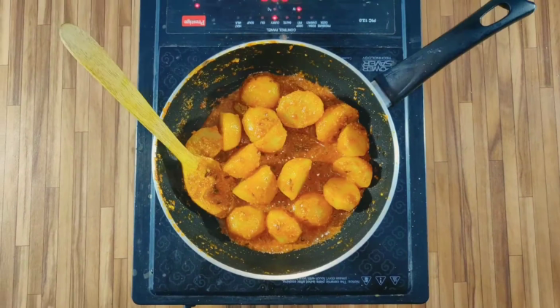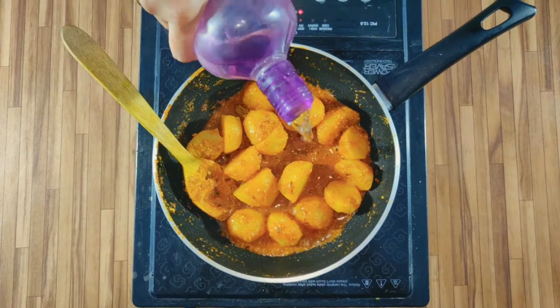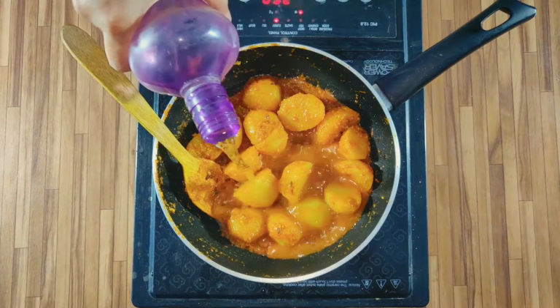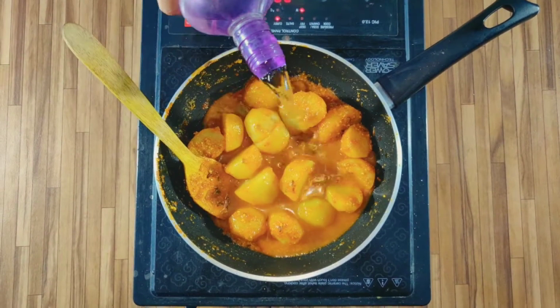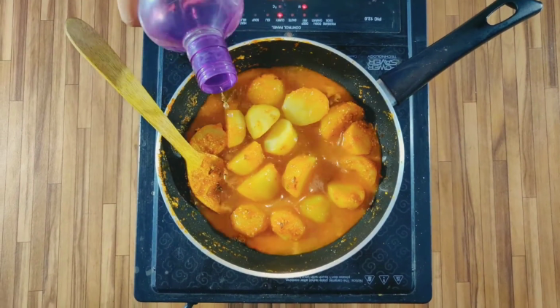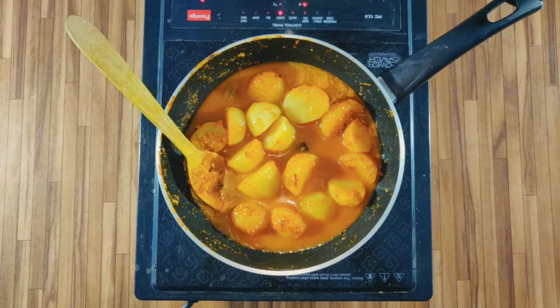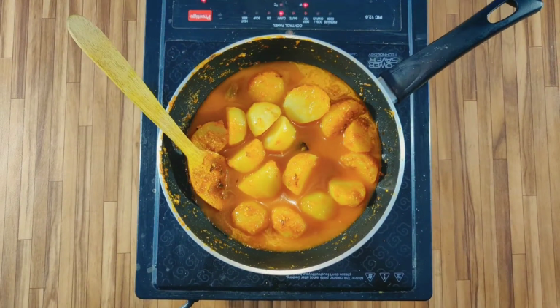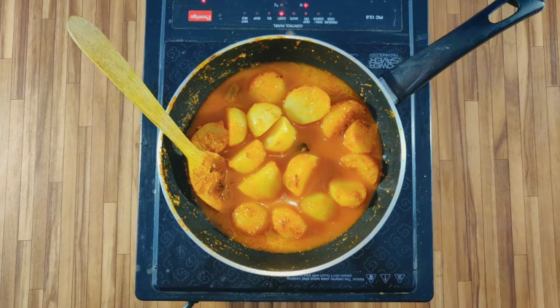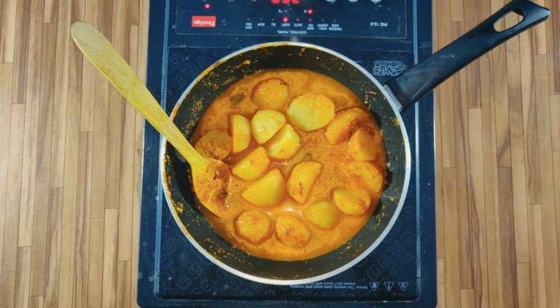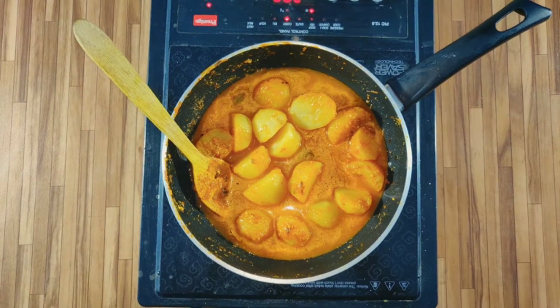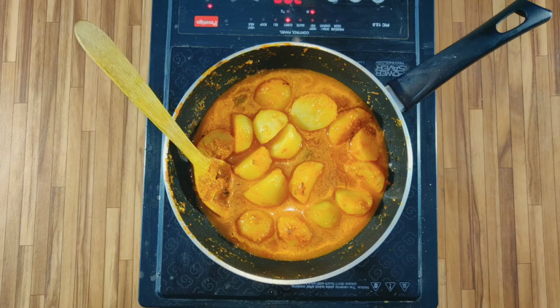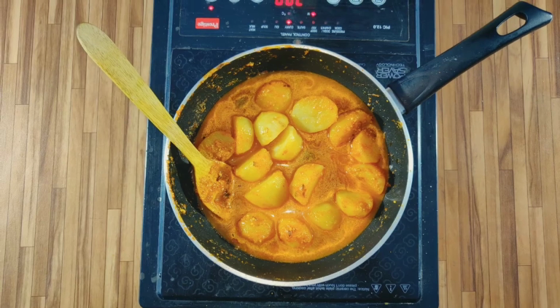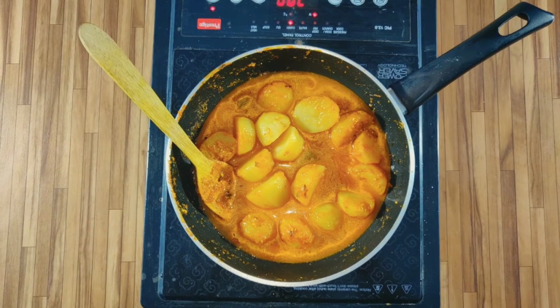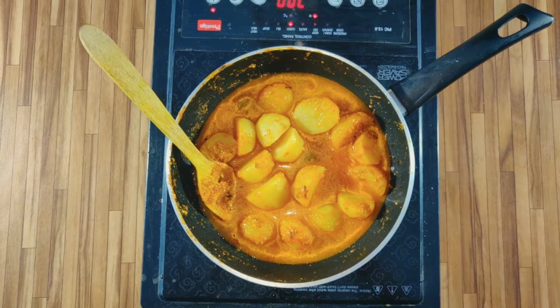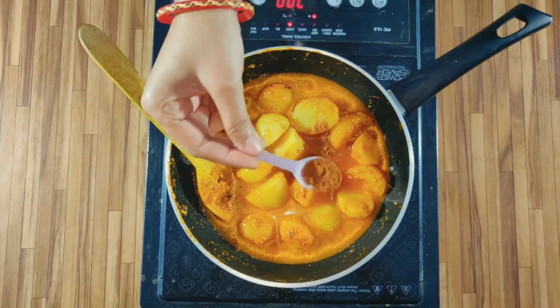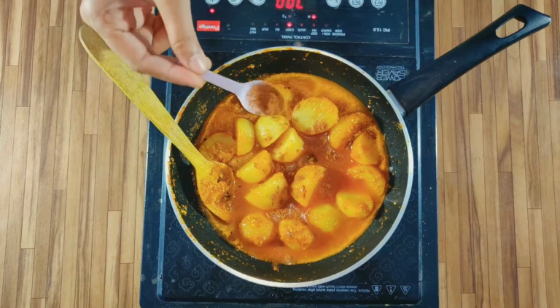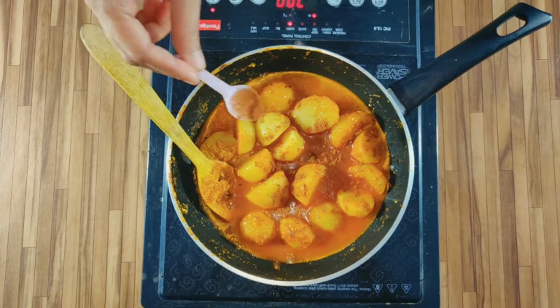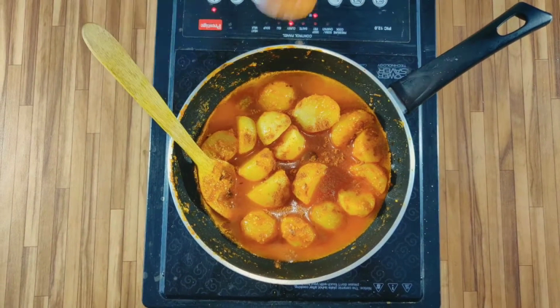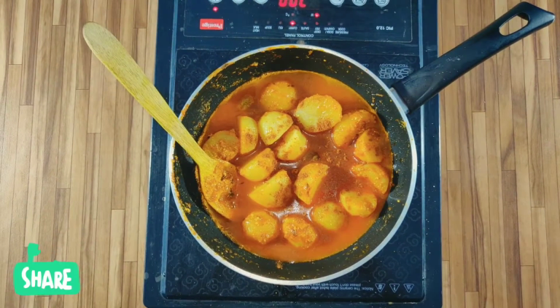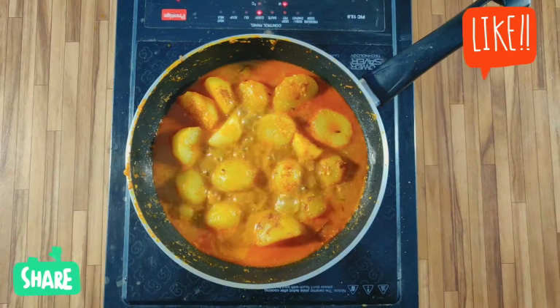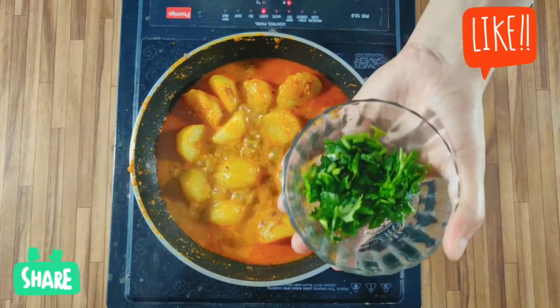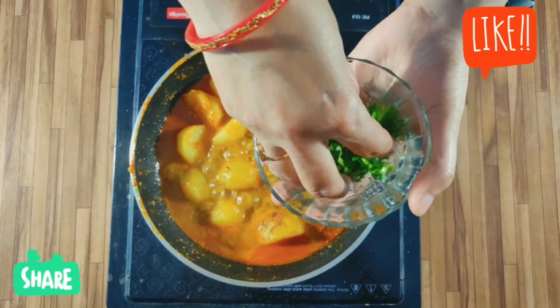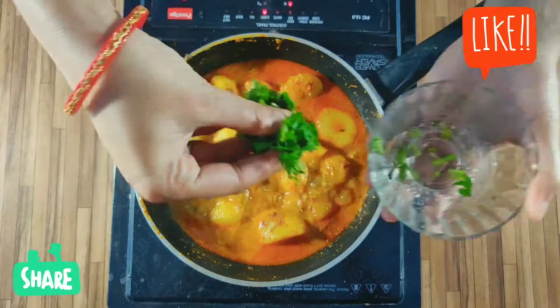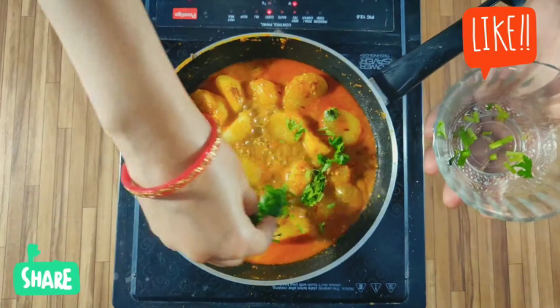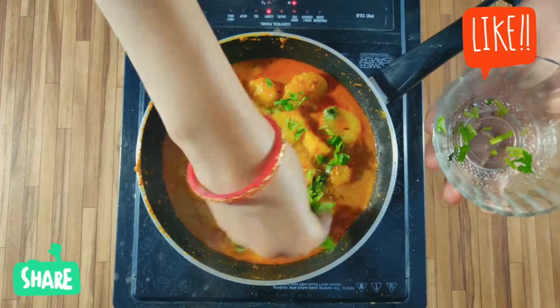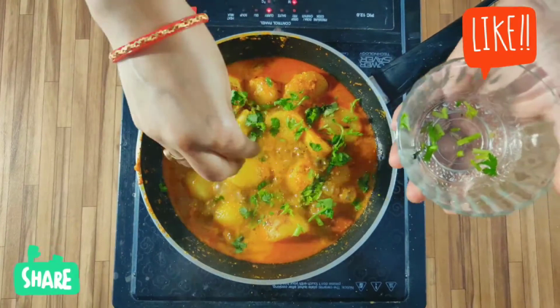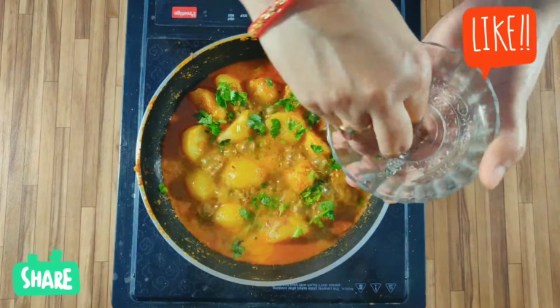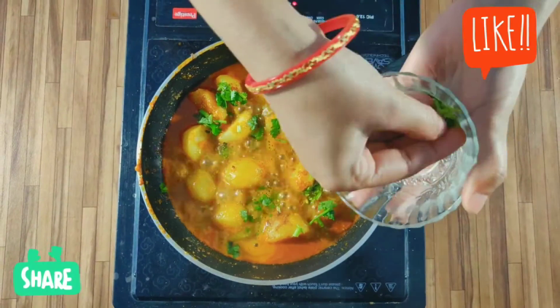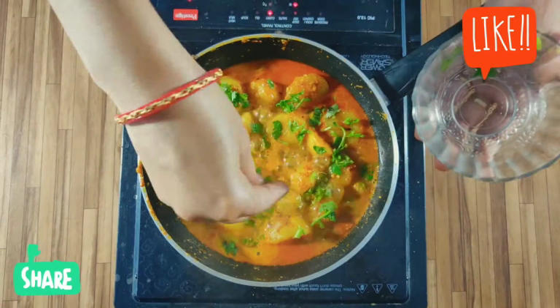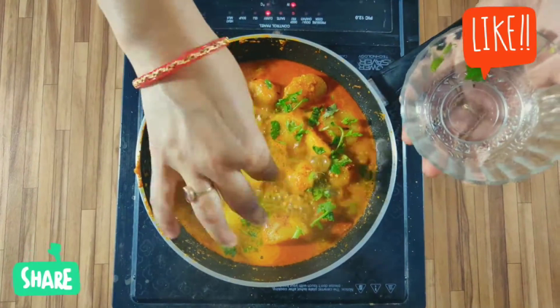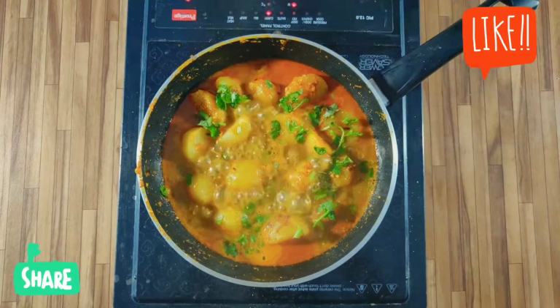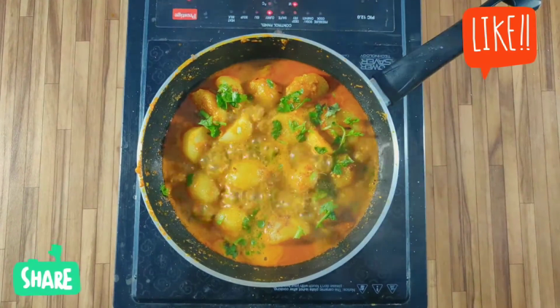I will add some salt. If you like more oil, you don't need to add extra salt.